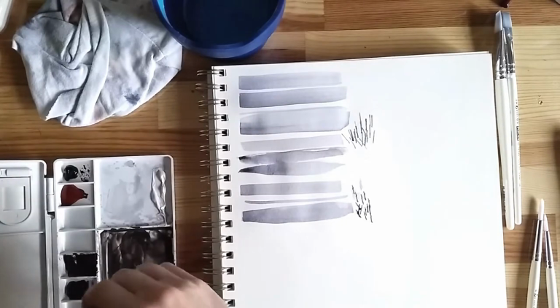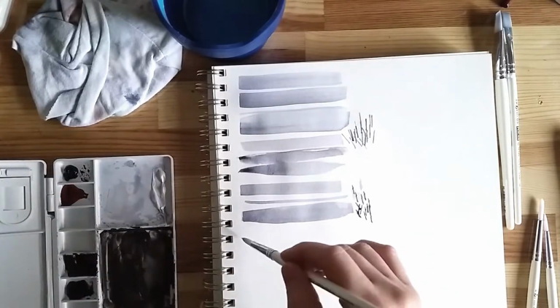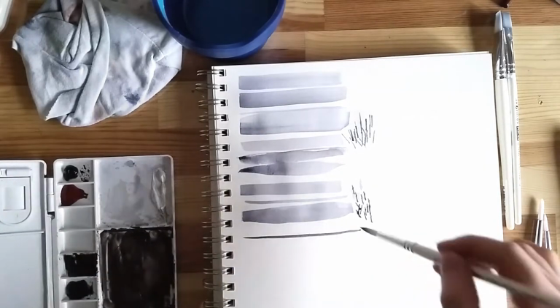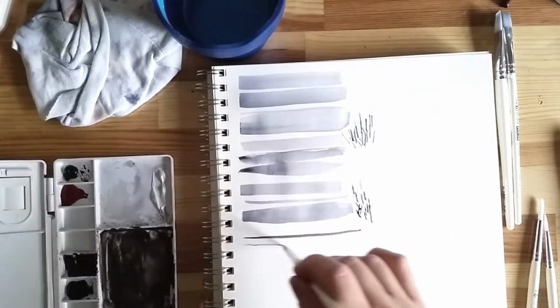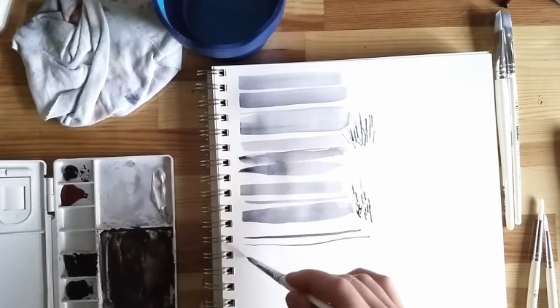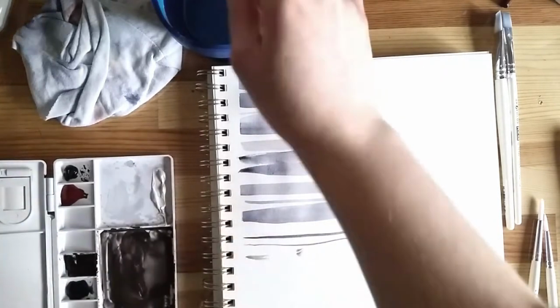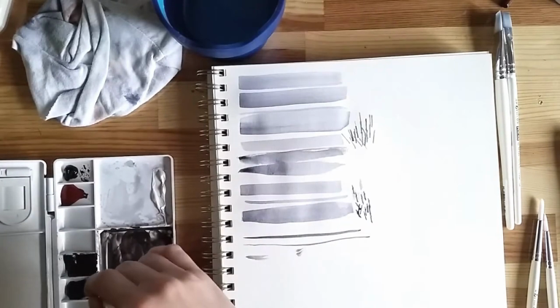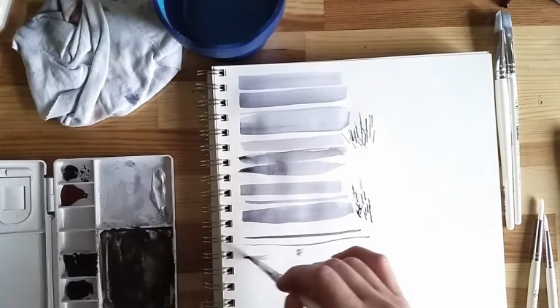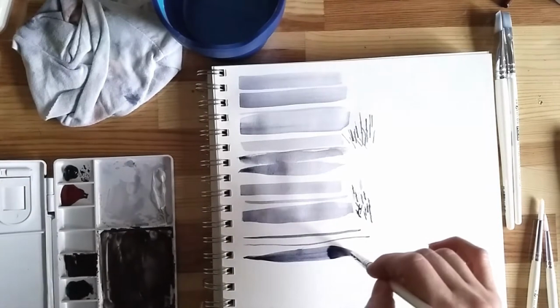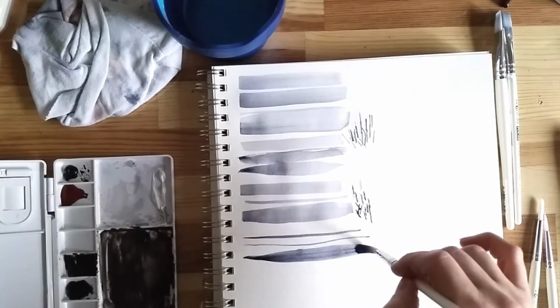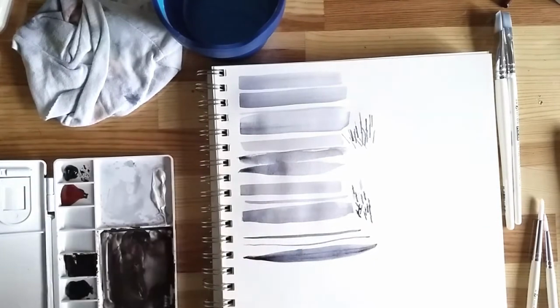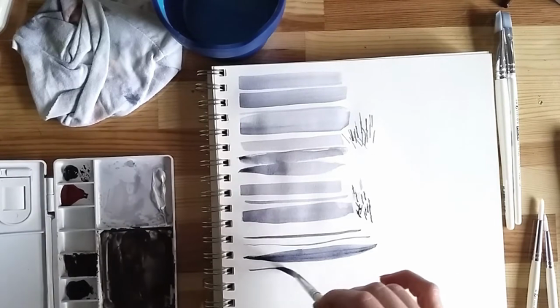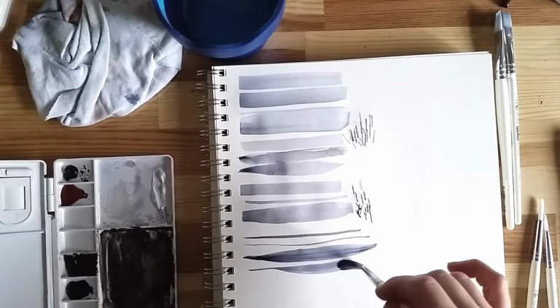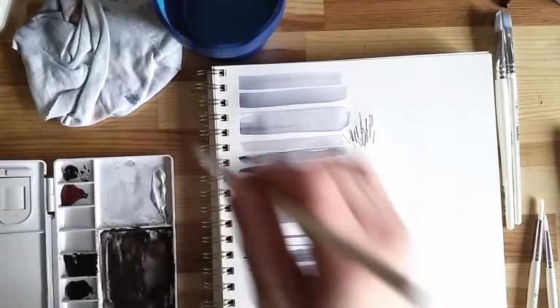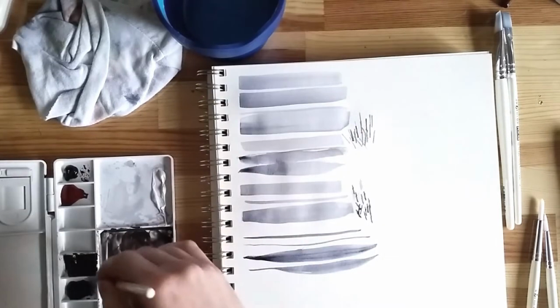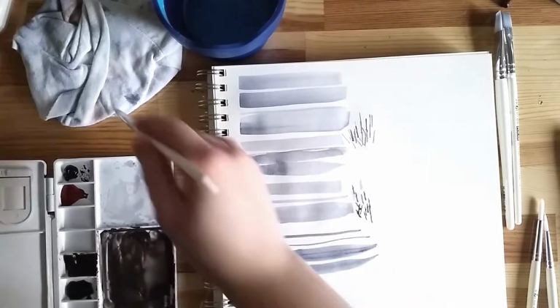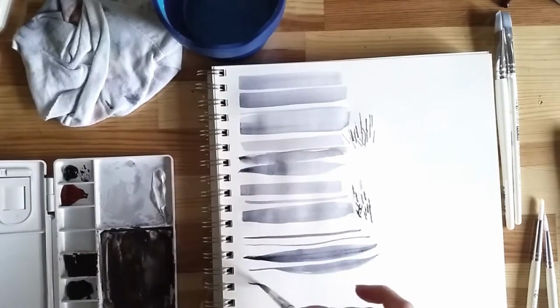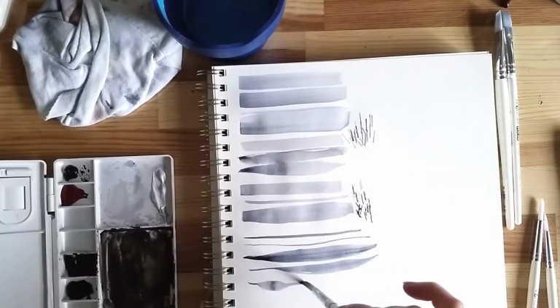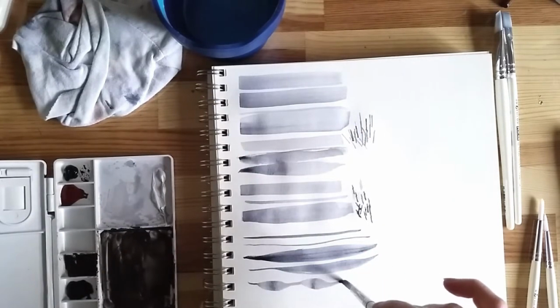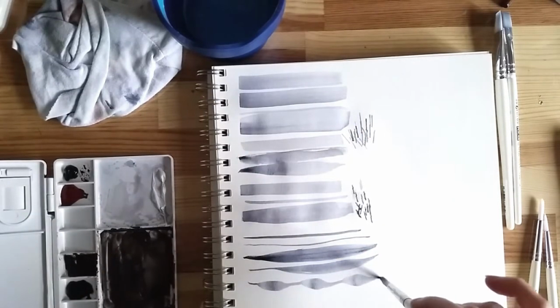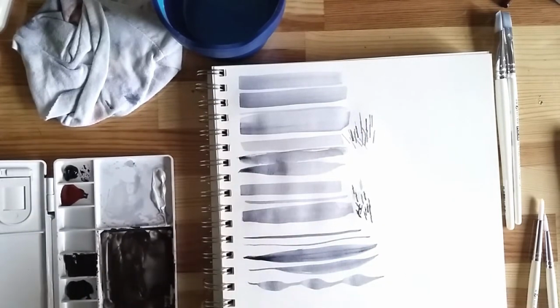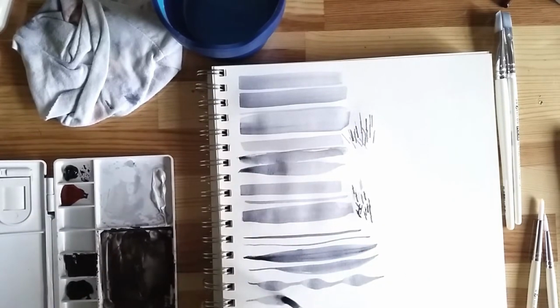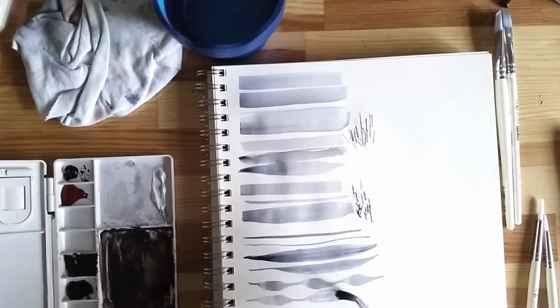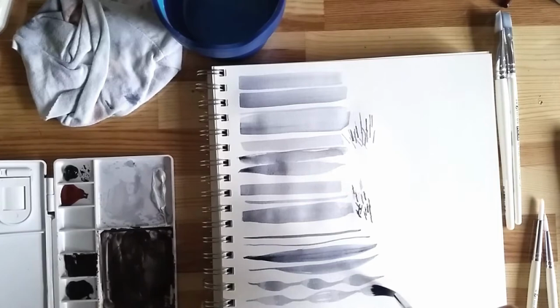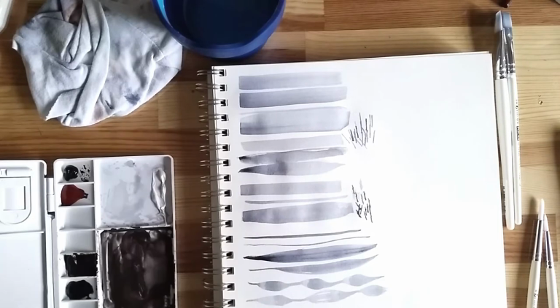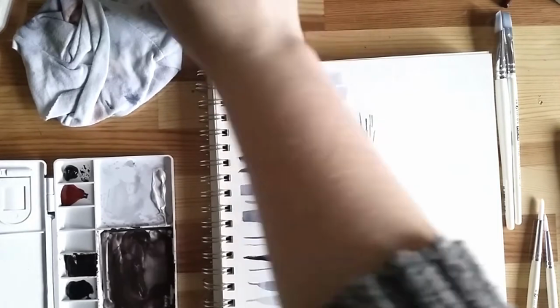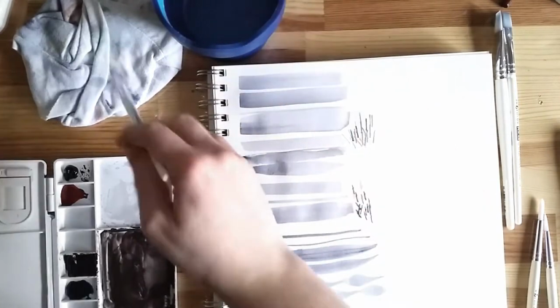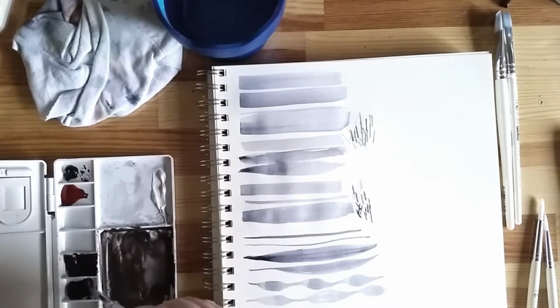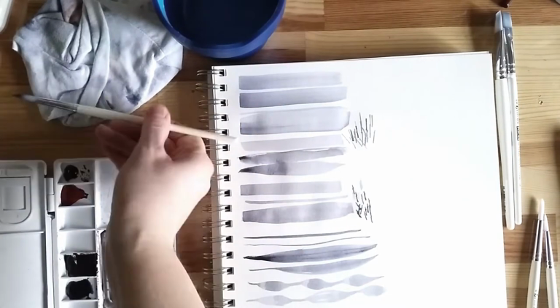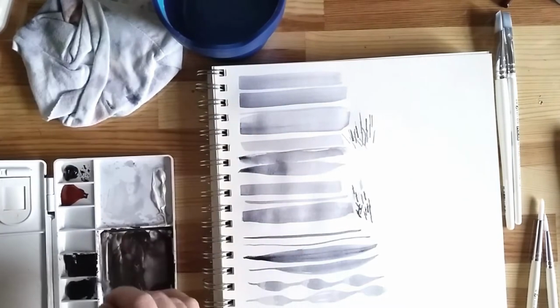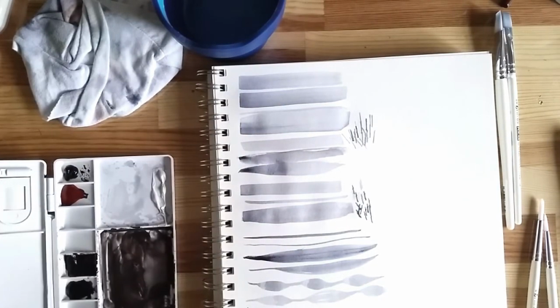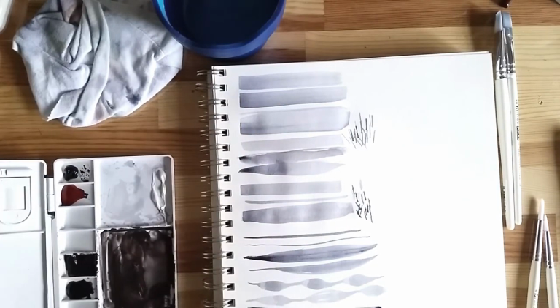The Proline Plus is also synthetic, but it has high quality filaments that may make it perform similarly to natural hair. That lets it hold on to more water than the Polar brushes.